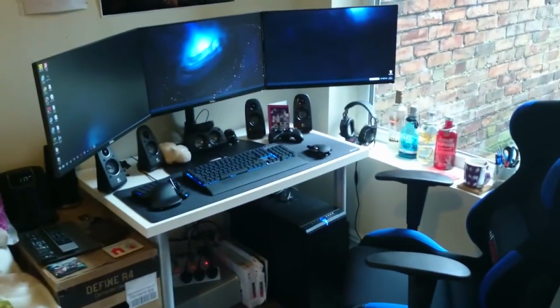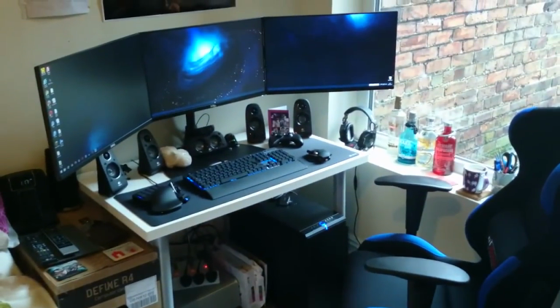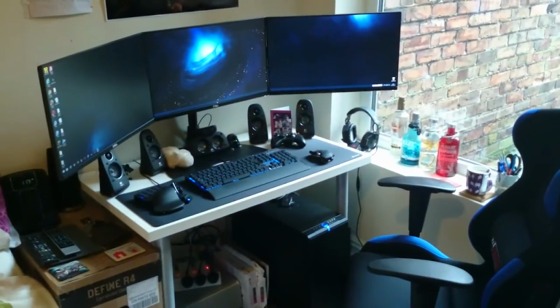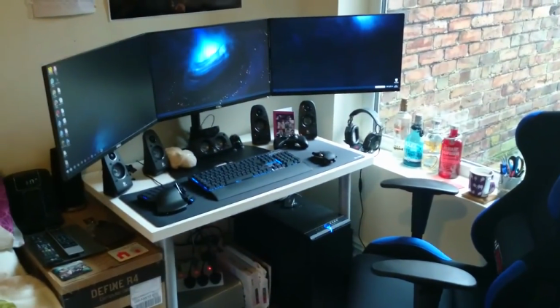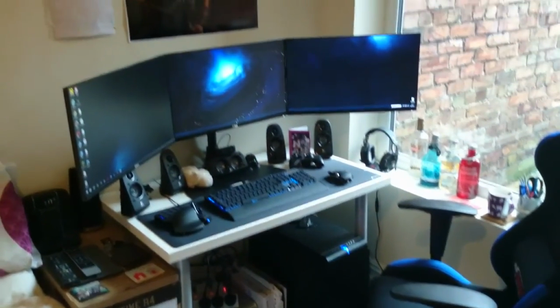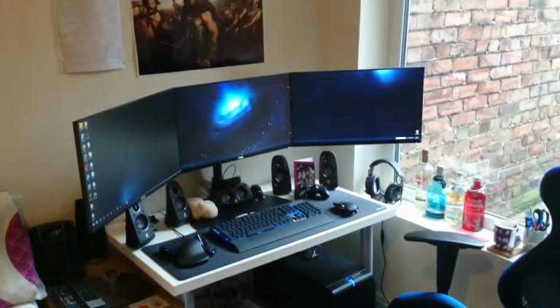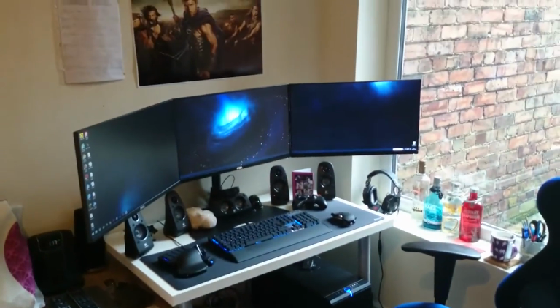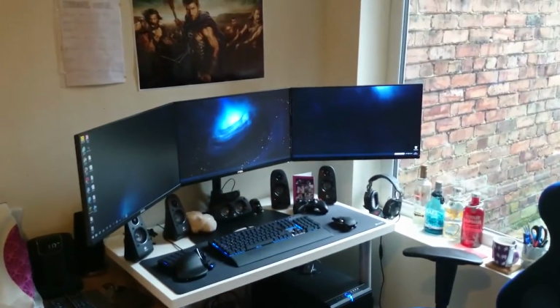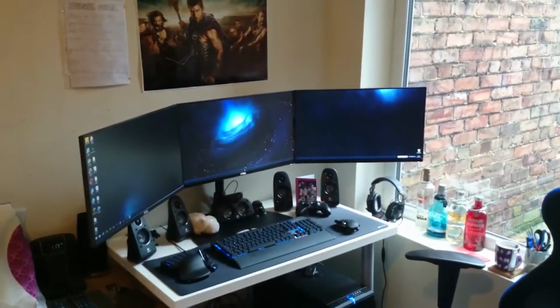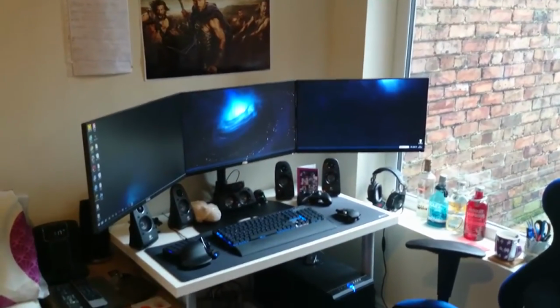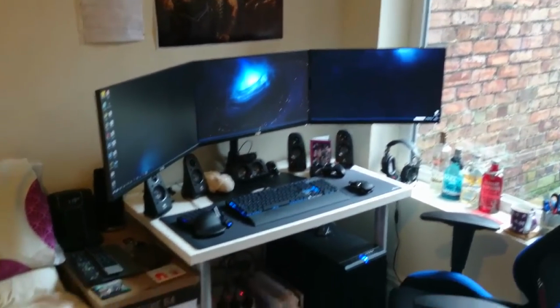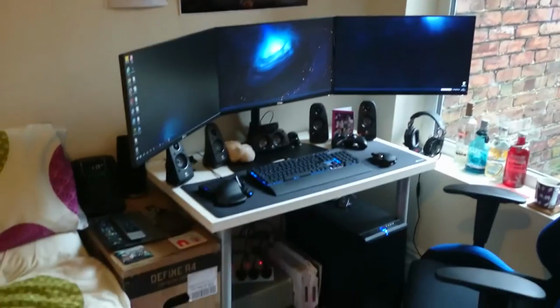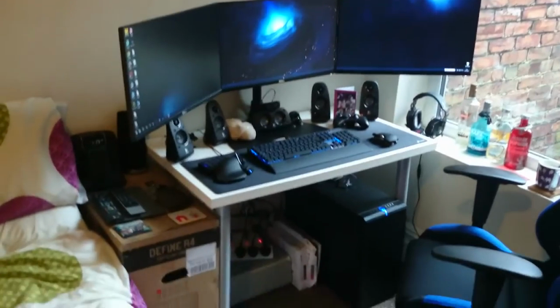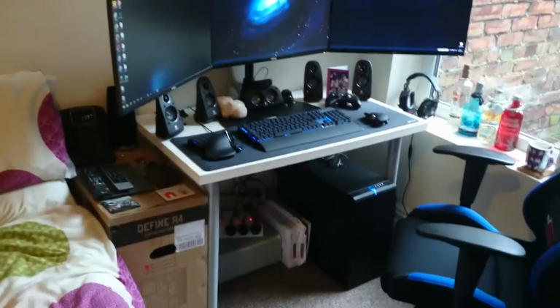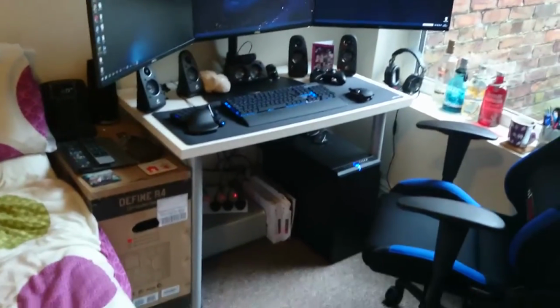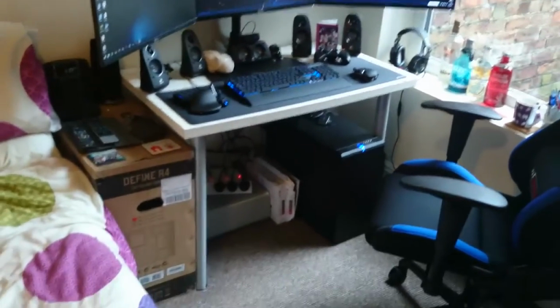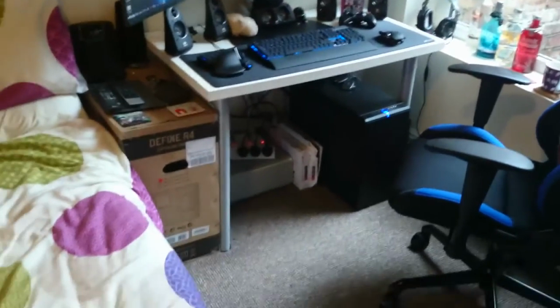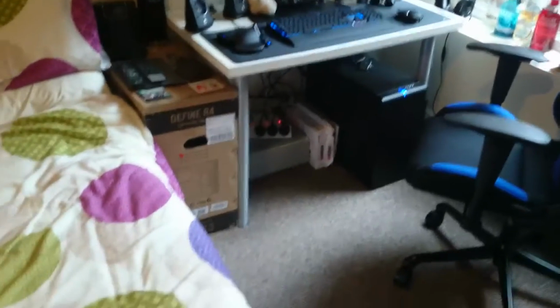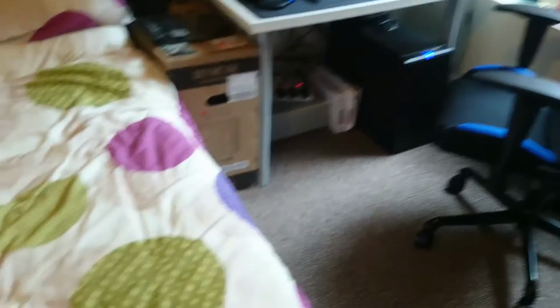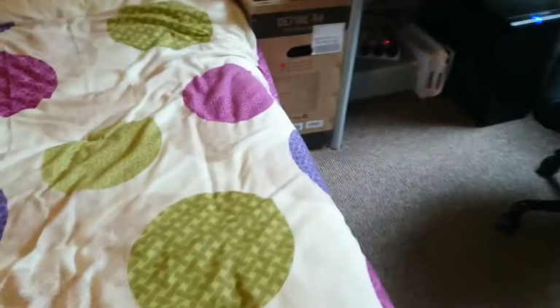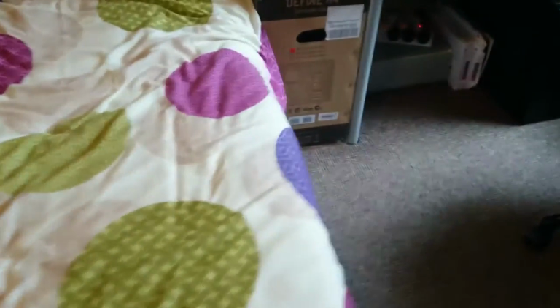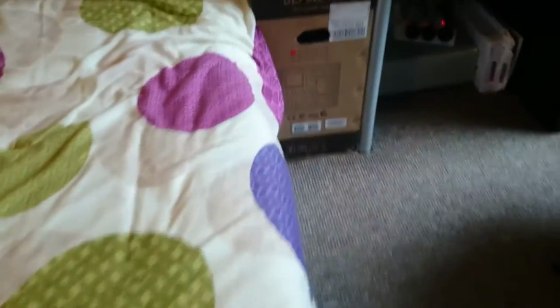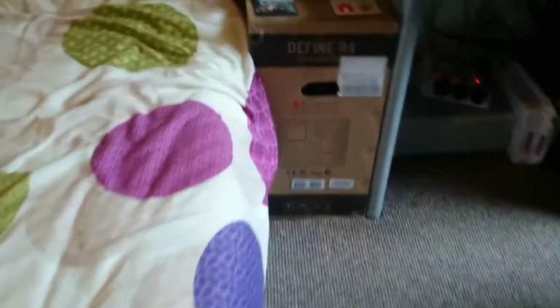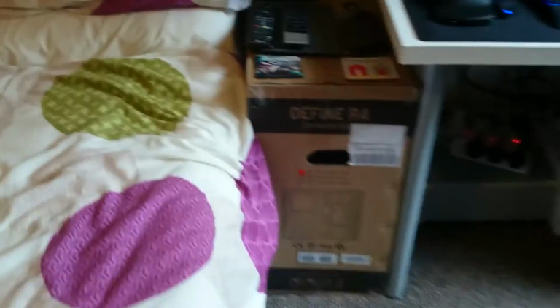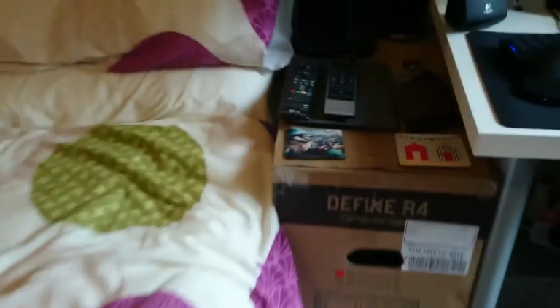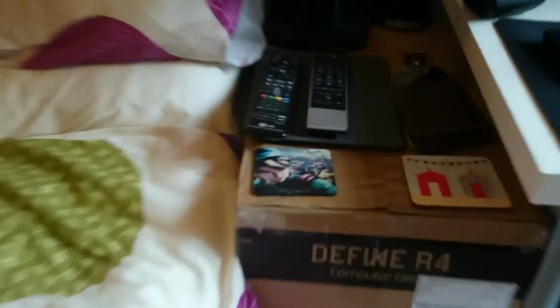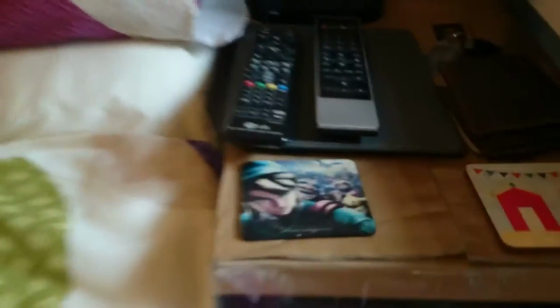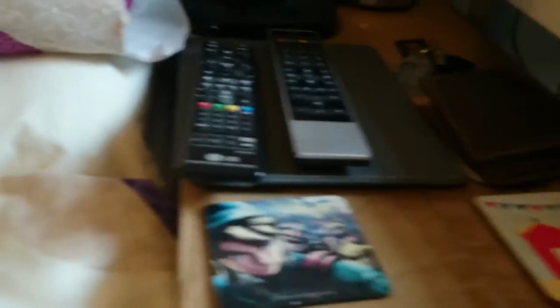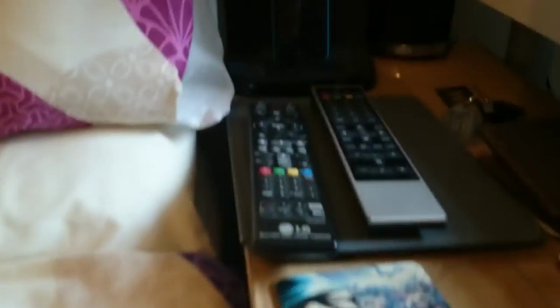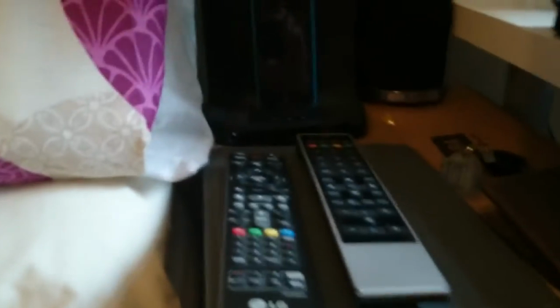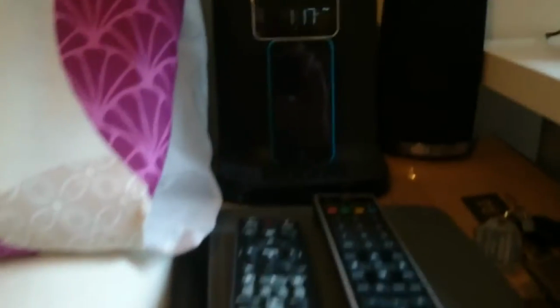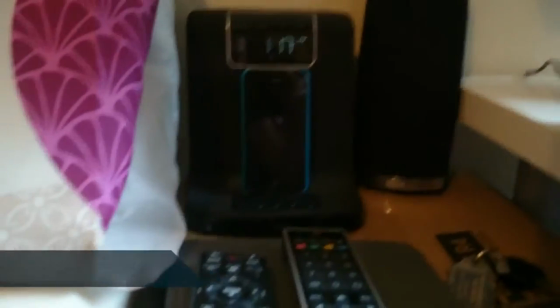This is my new gaming setup — triple monitors, I know. I've gone down in terms of monitors from my last setup which was quite good, but these three are amazing. We'll start with the bedside table.